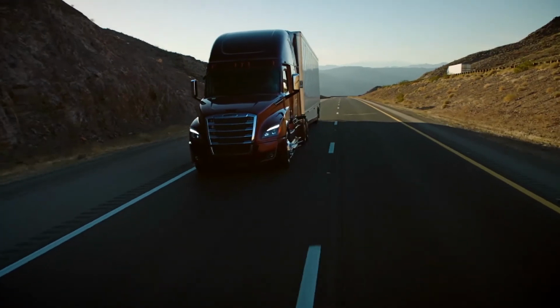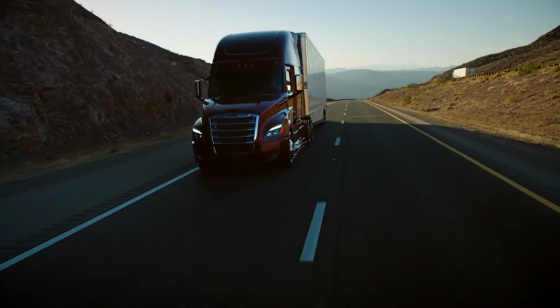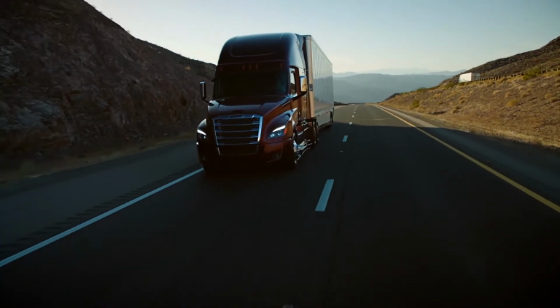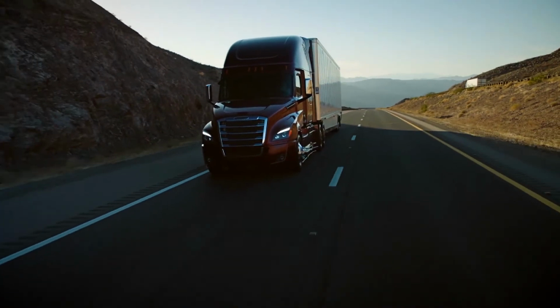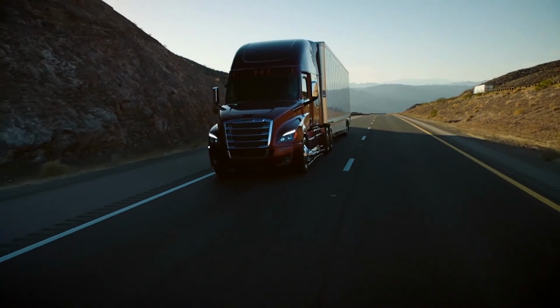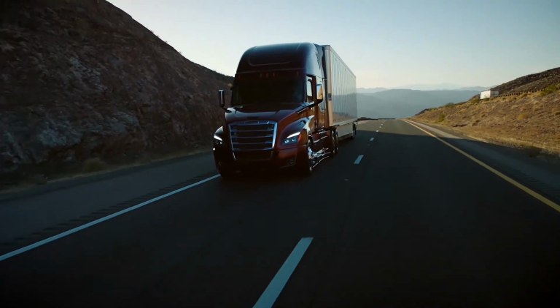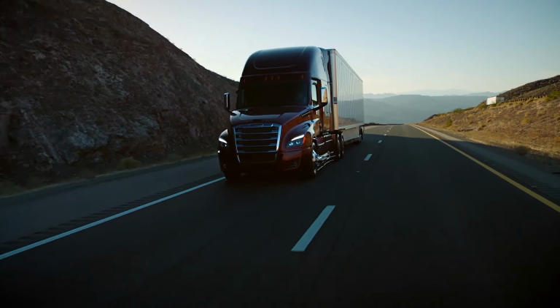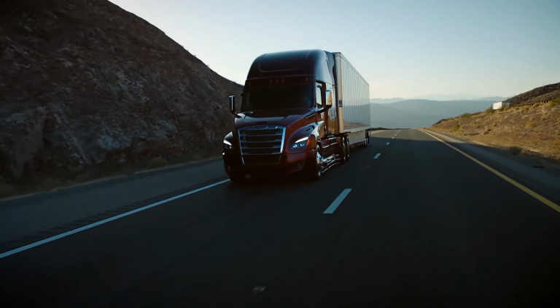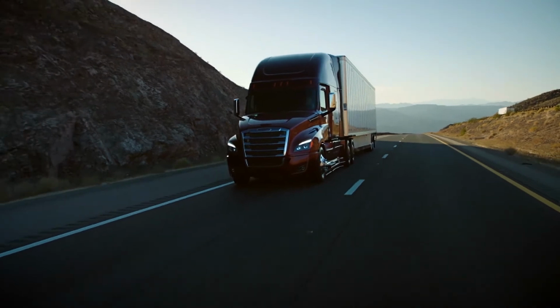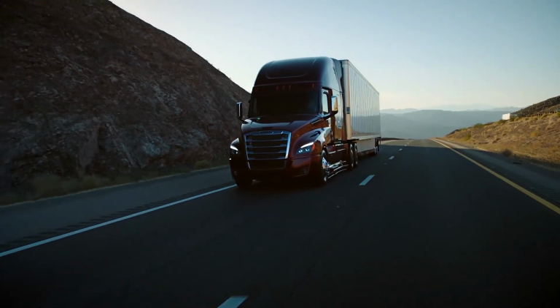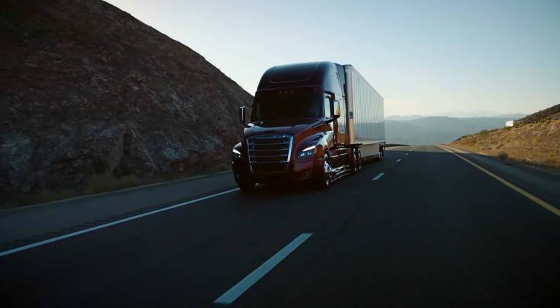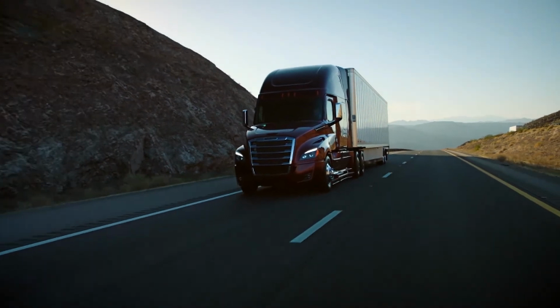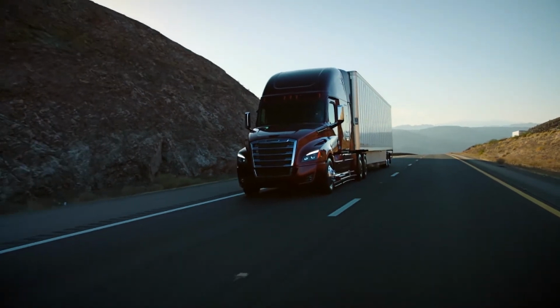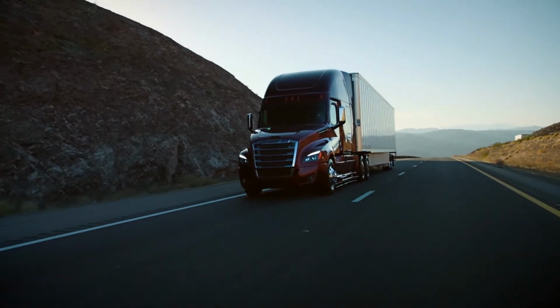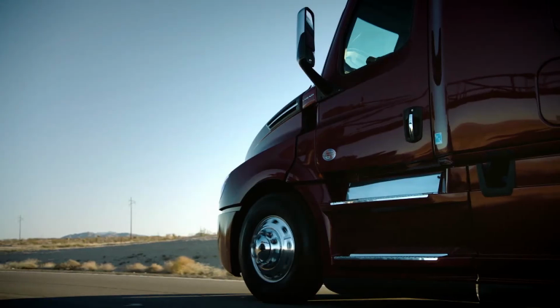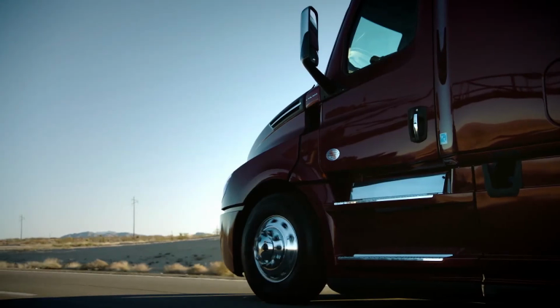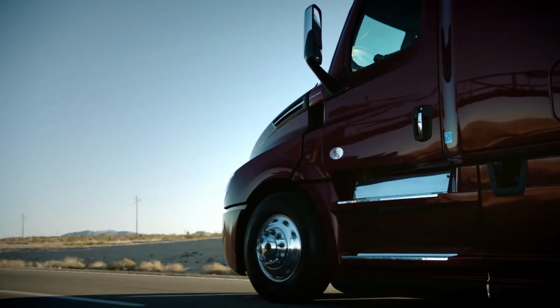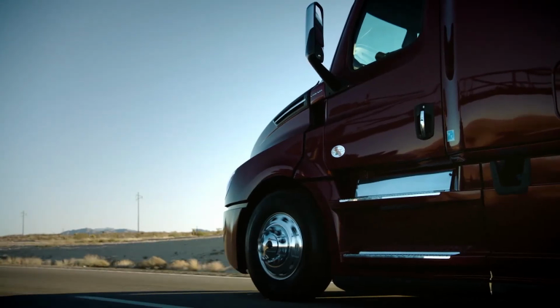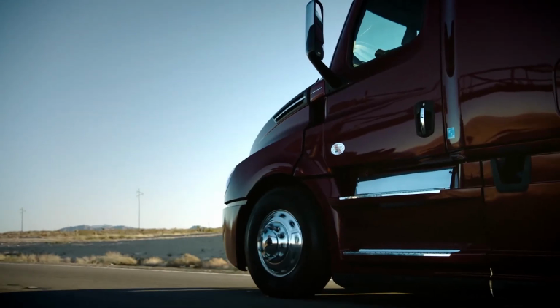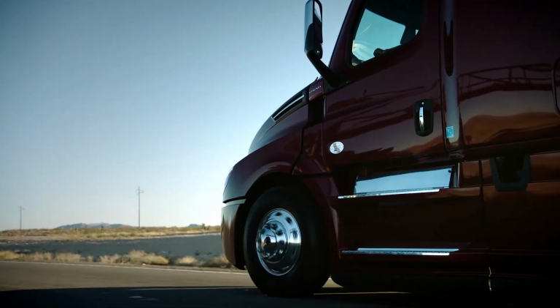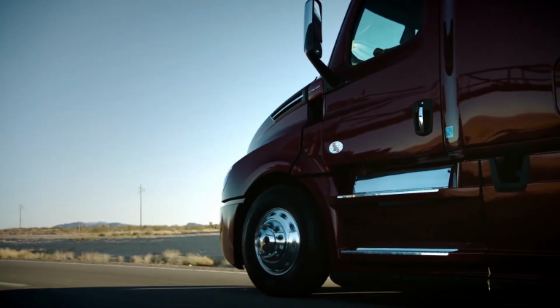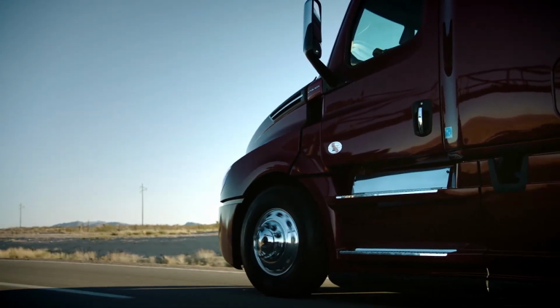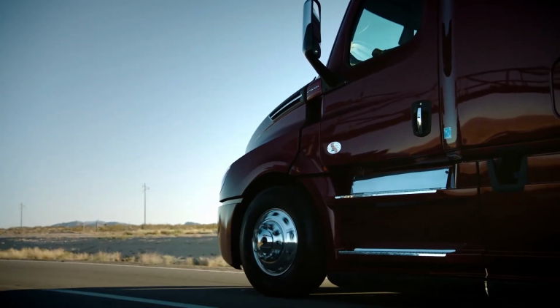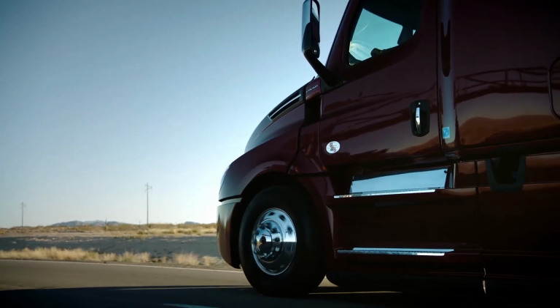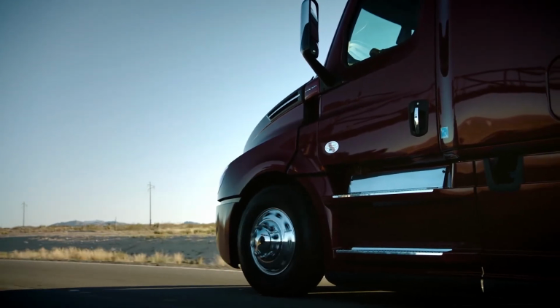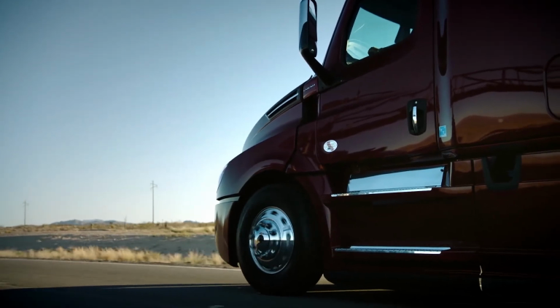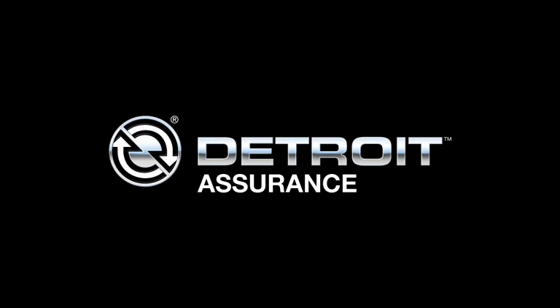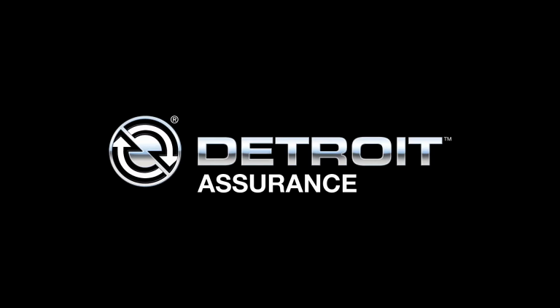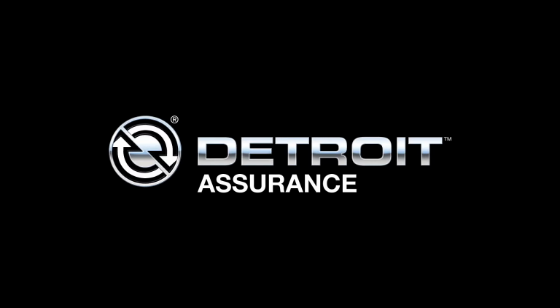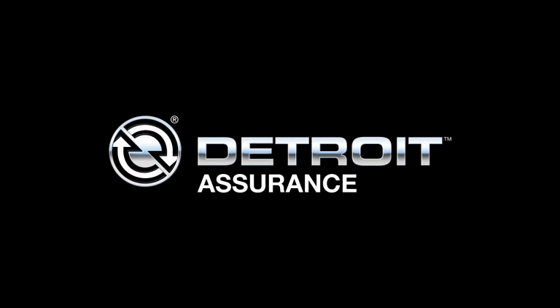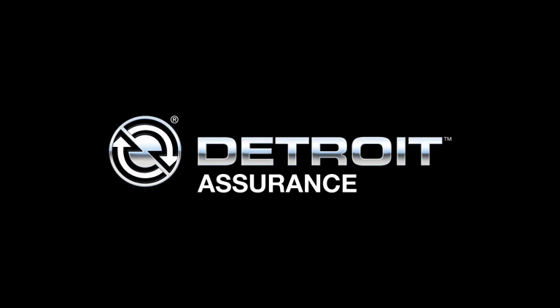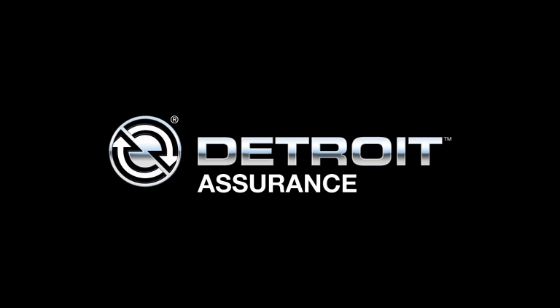So whether you're on your way back to your family, the next landmark, or even the next rest stop, Detroit Assurance will help you get there. Detroit Assurance Radar.